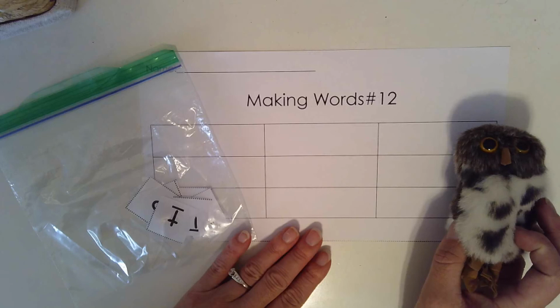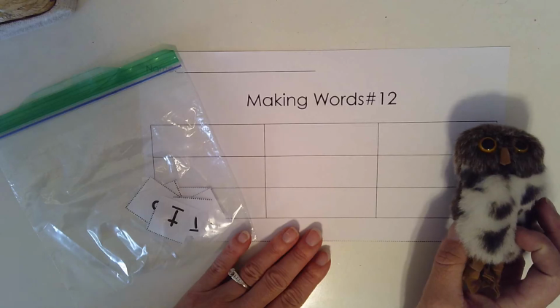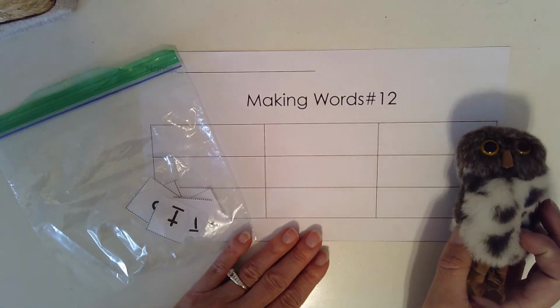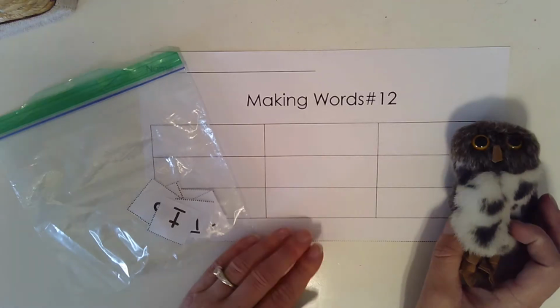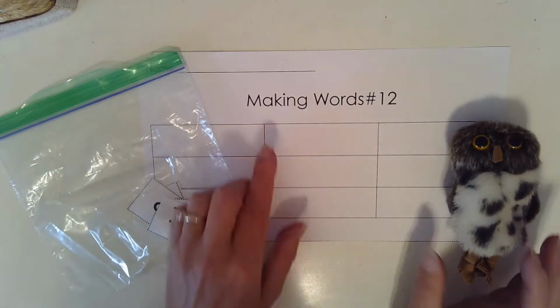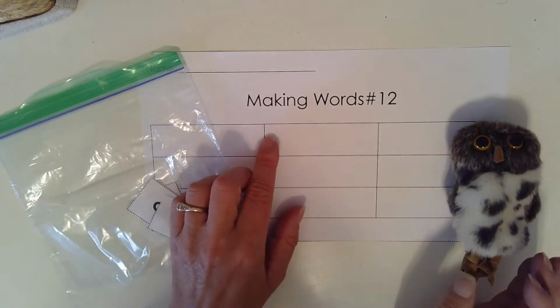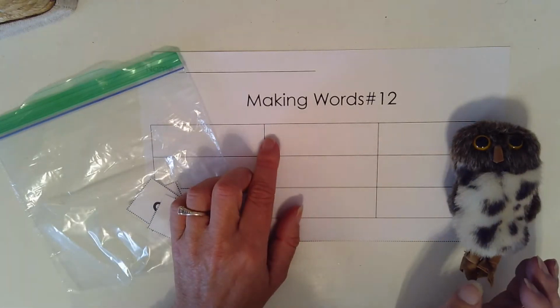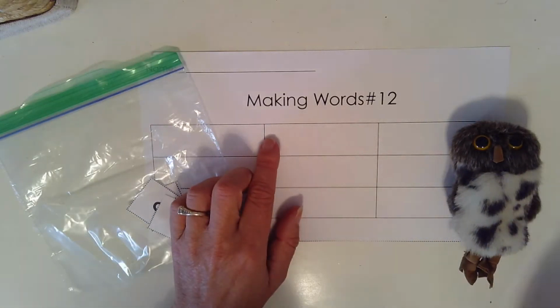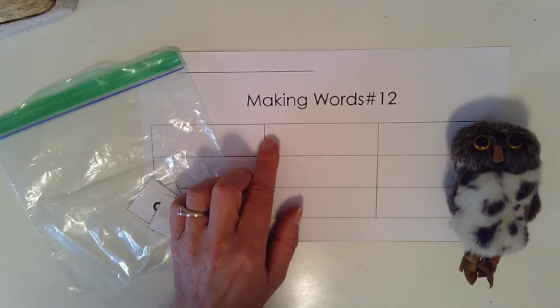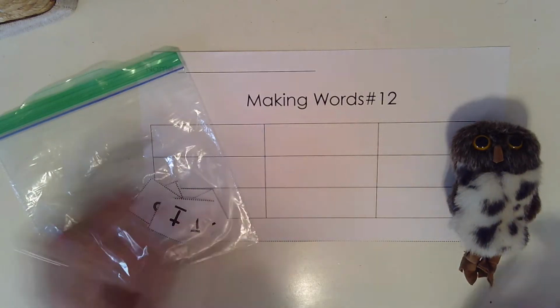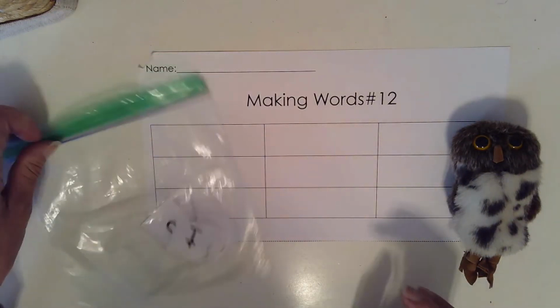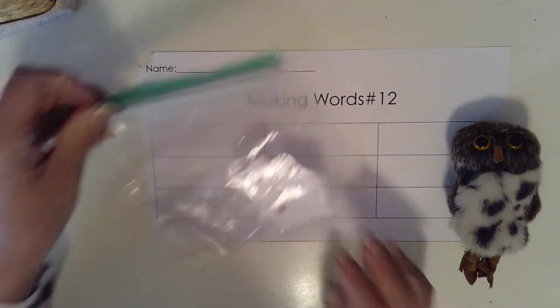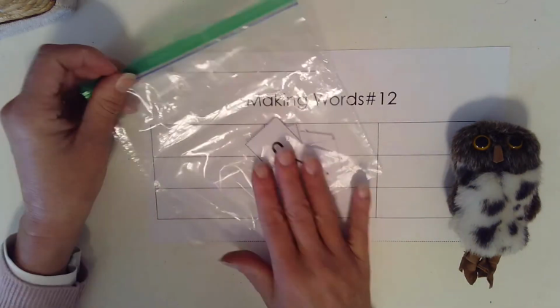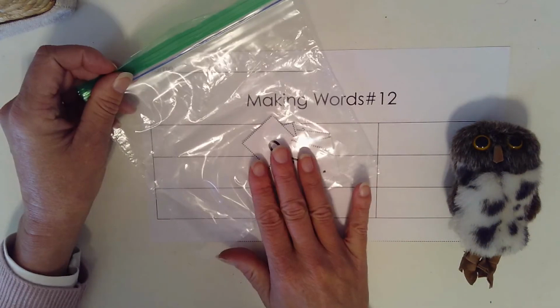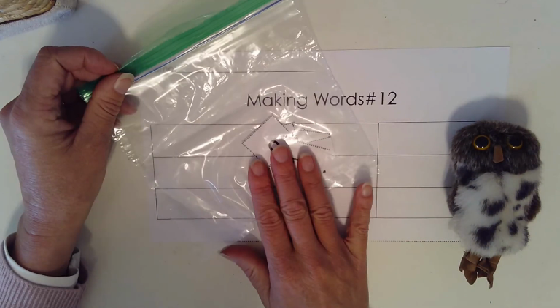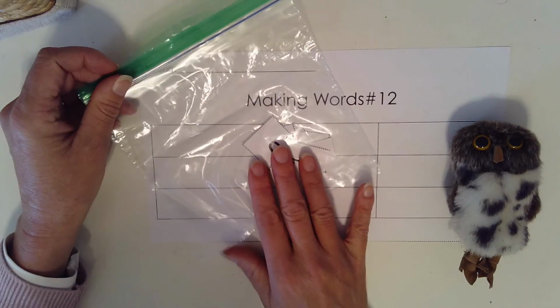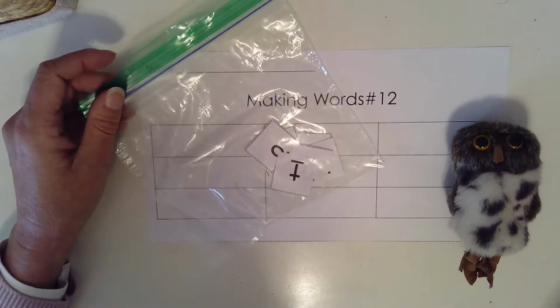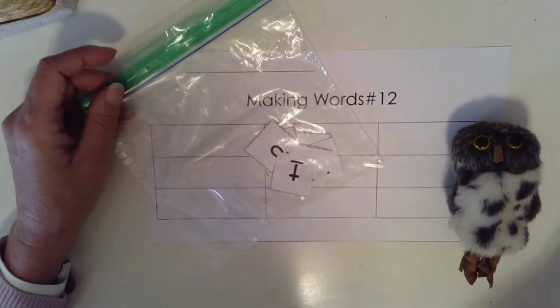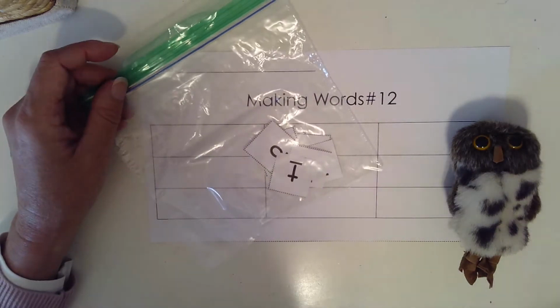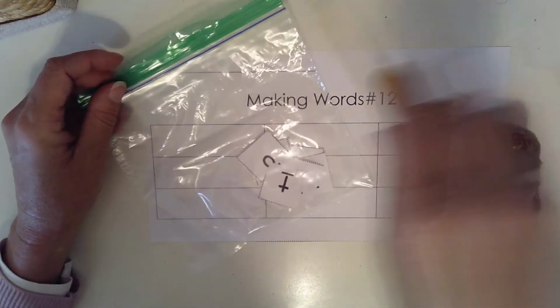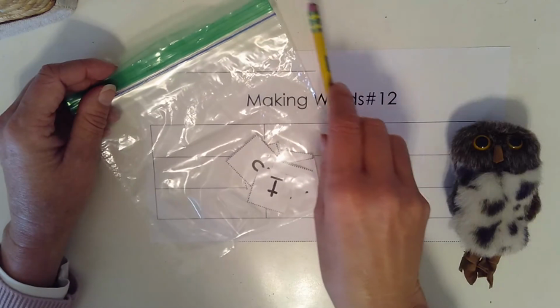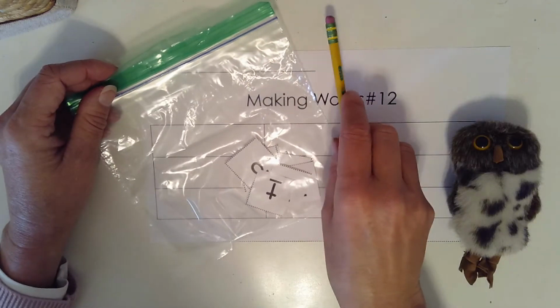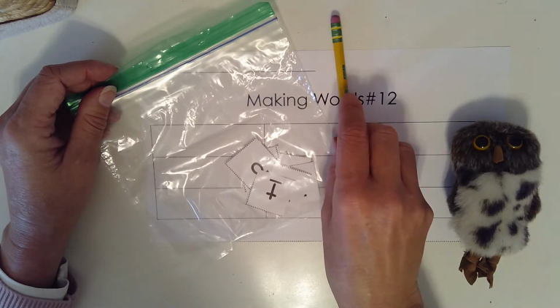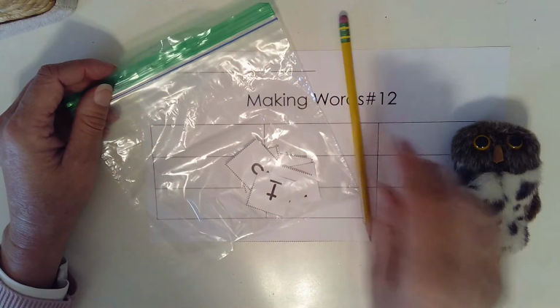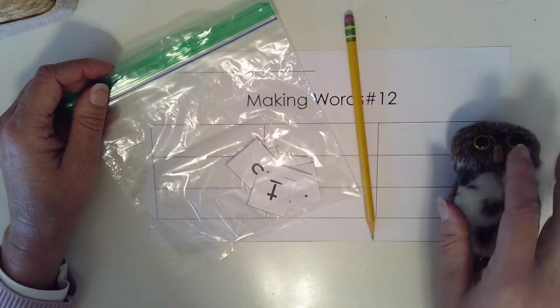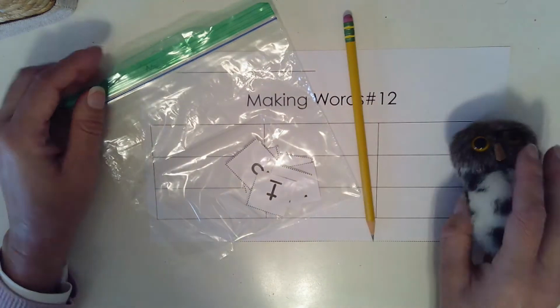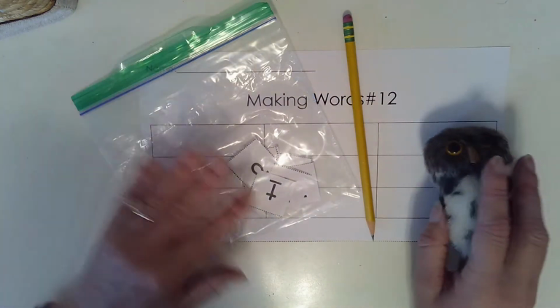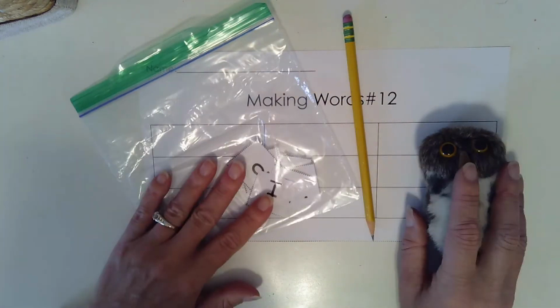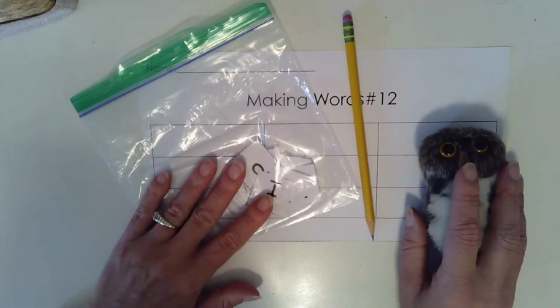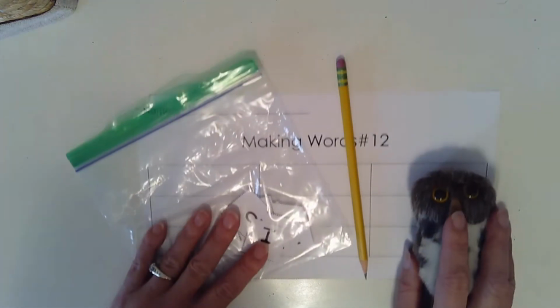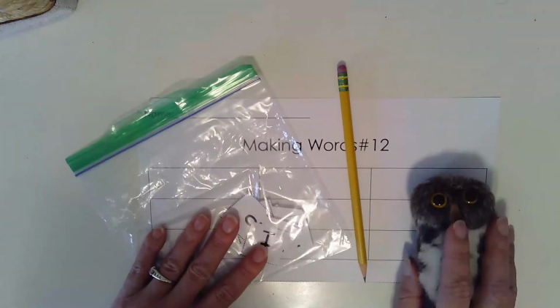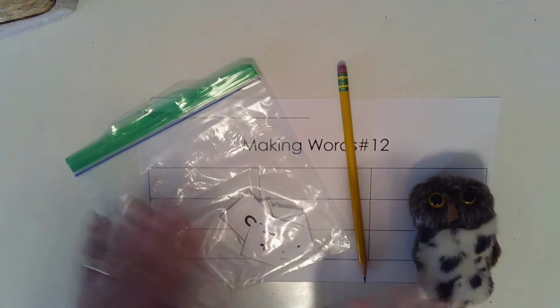You need your Making Words Work mat number 12, the bag of letters we cut out yesterday, and a pencil. So gather your supplies and come on back.